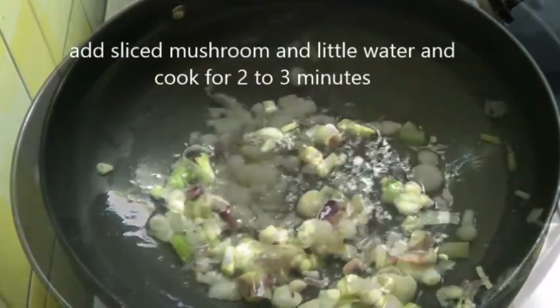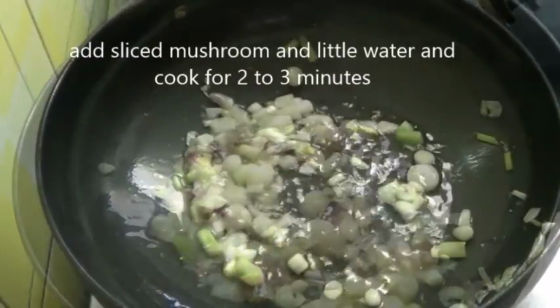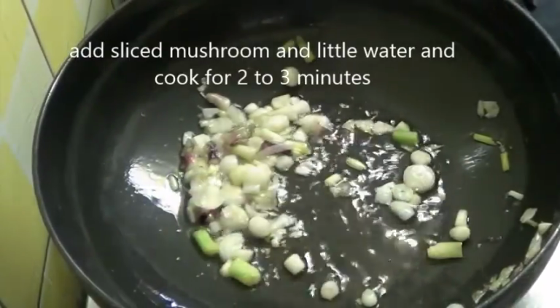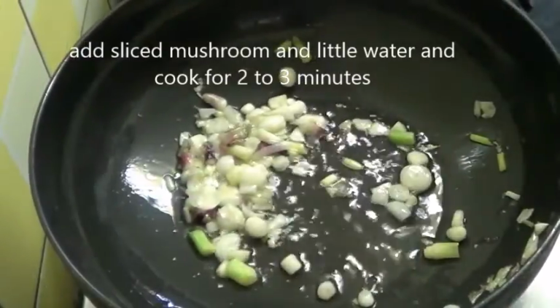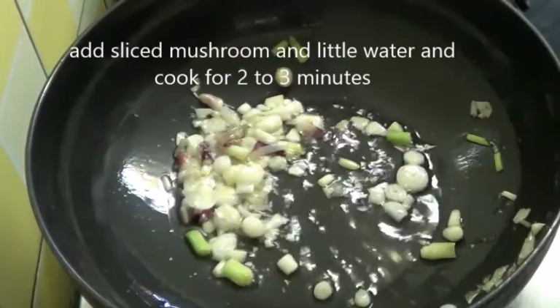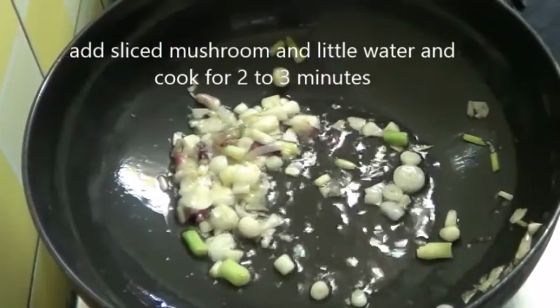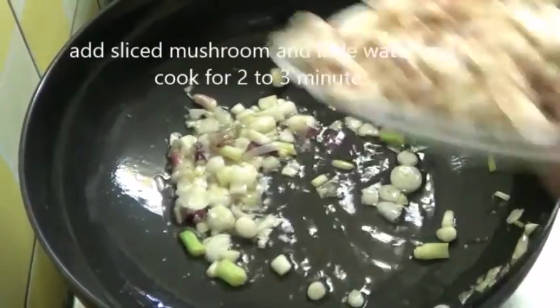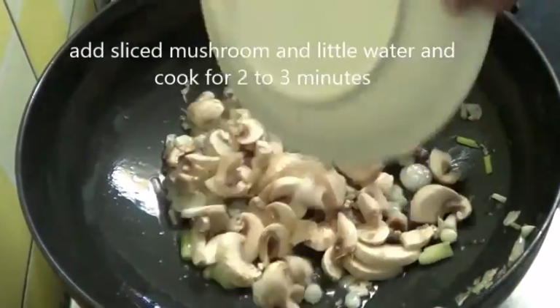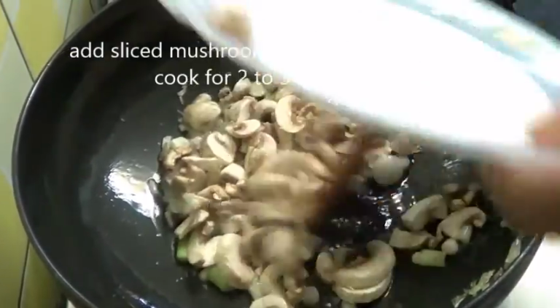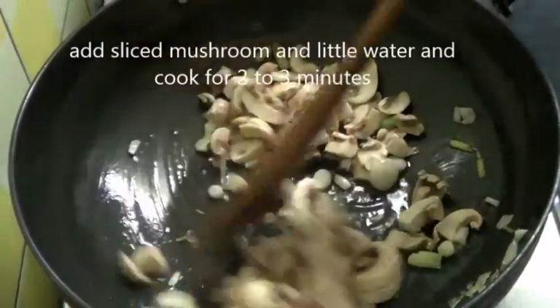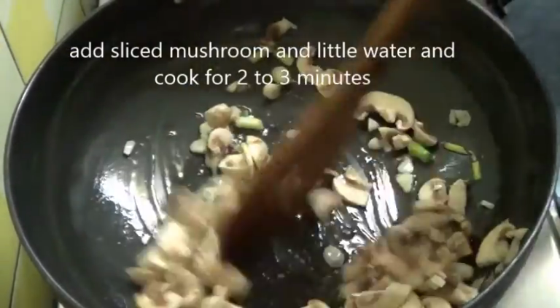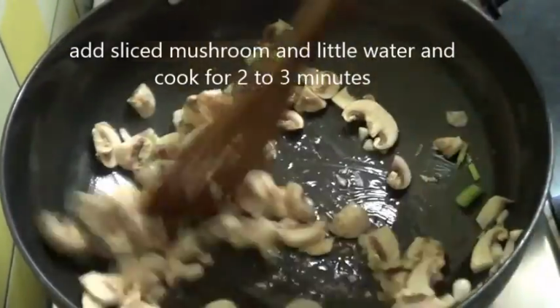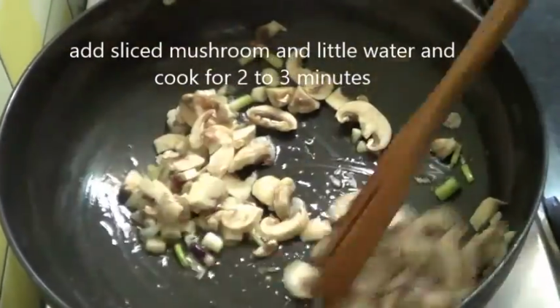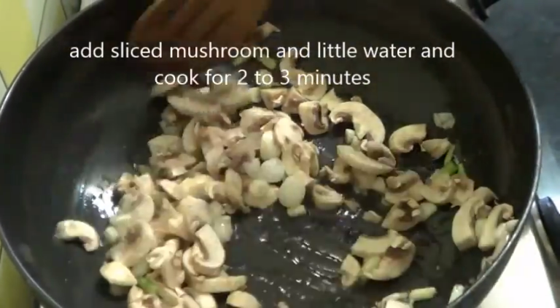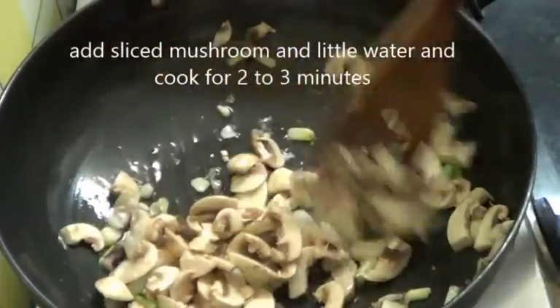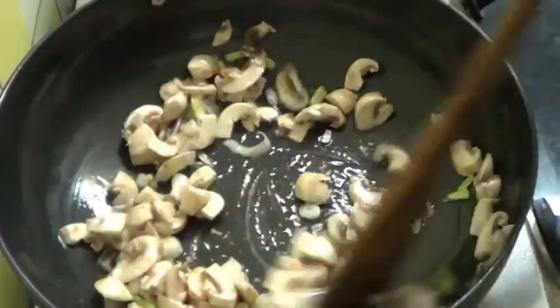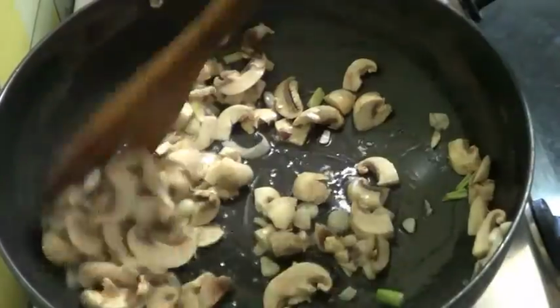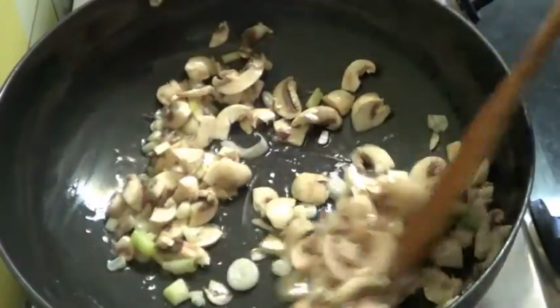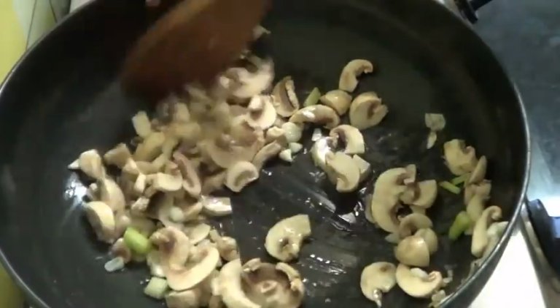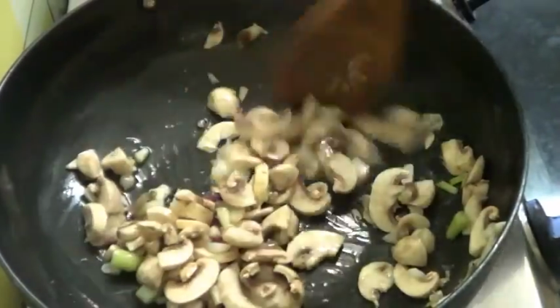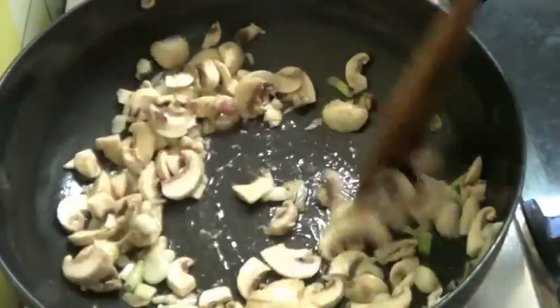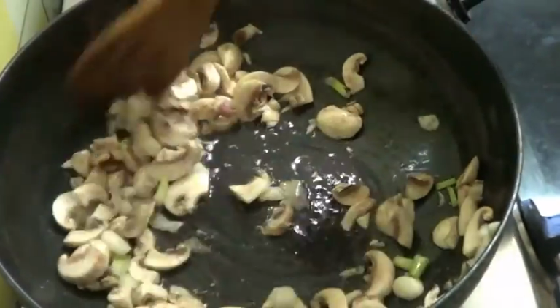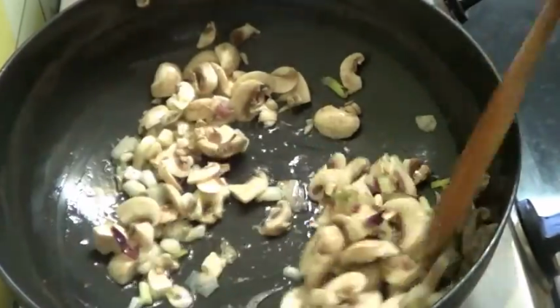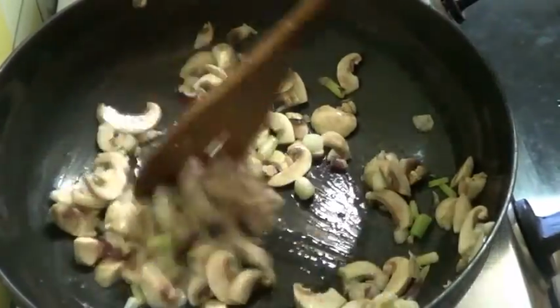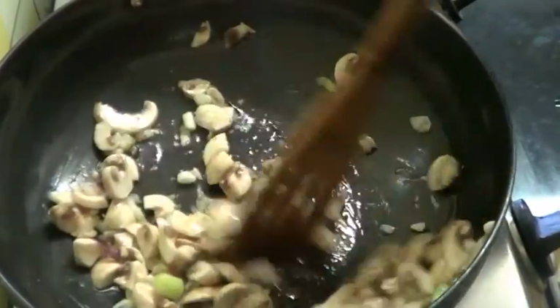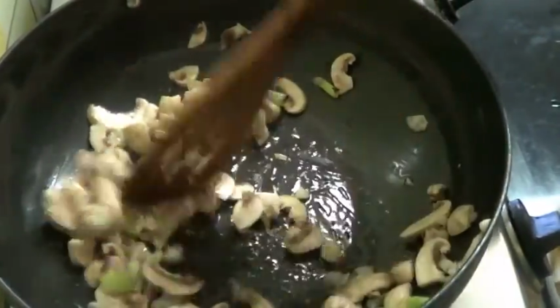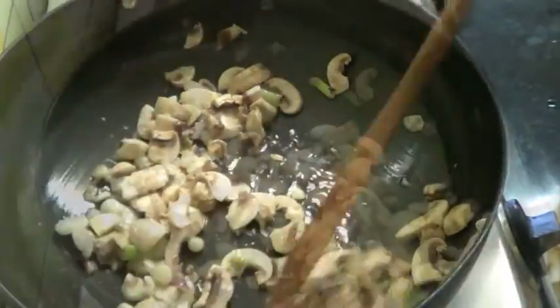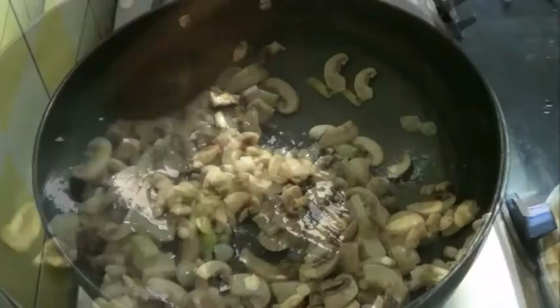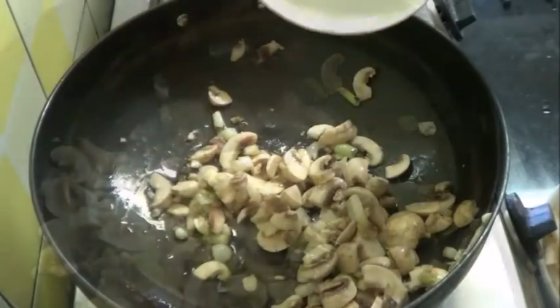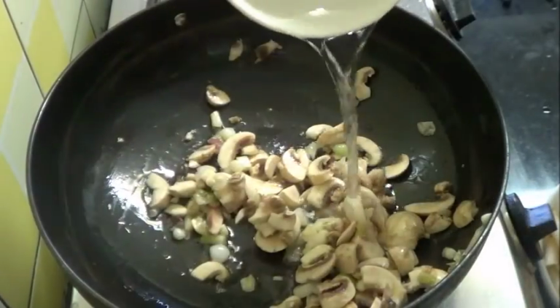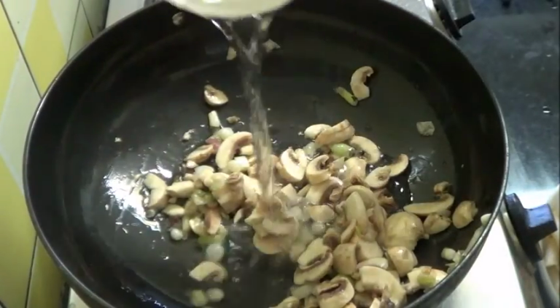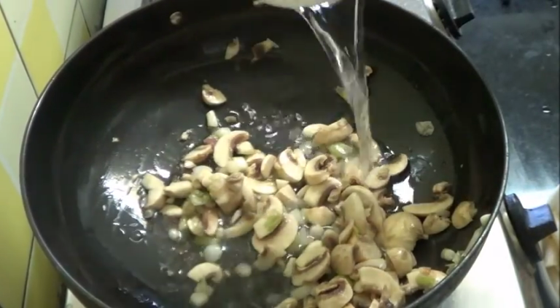The onions have become soft, so I am going to add the mushrooms. Add some water and cook for 2-3 minutes.